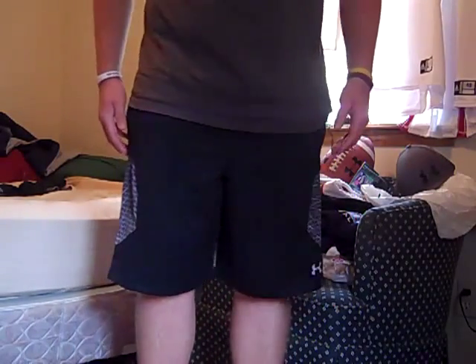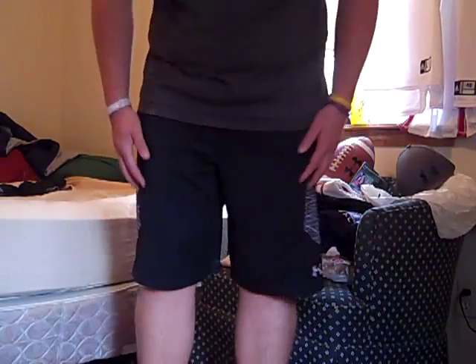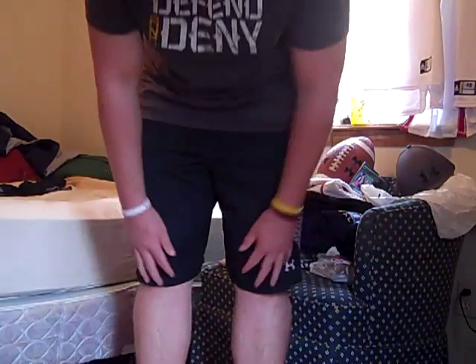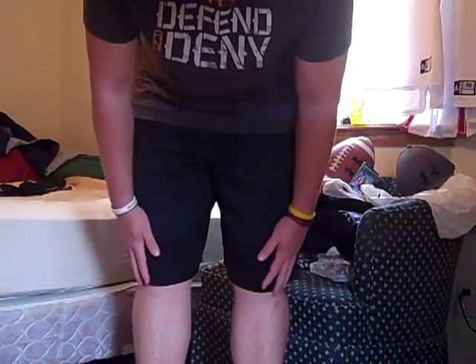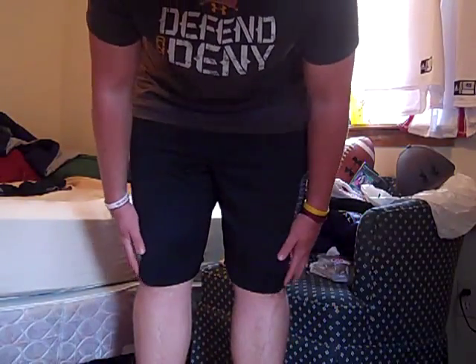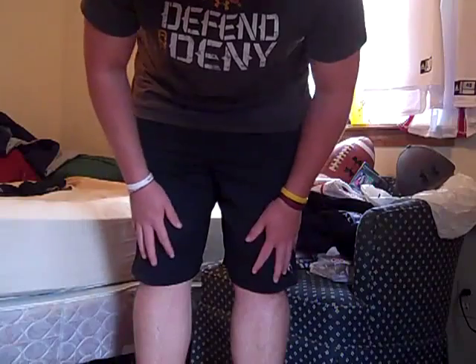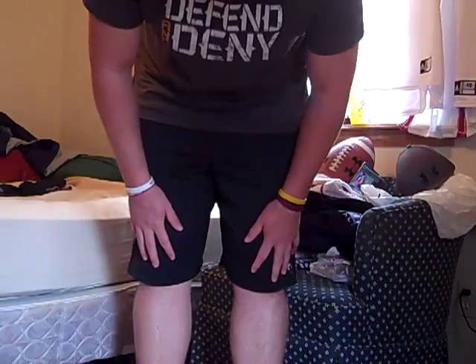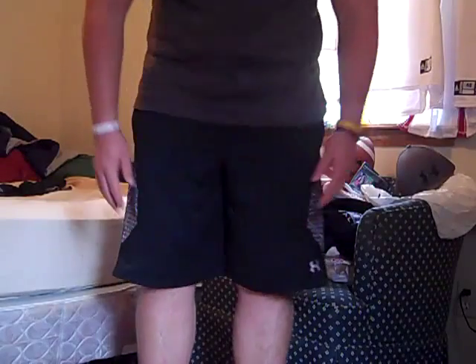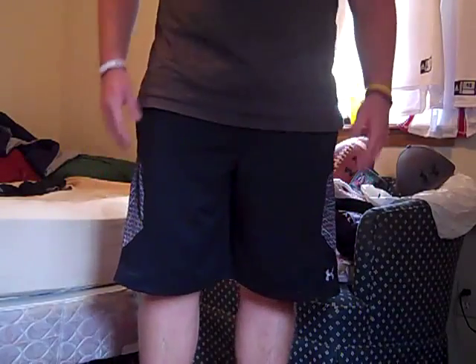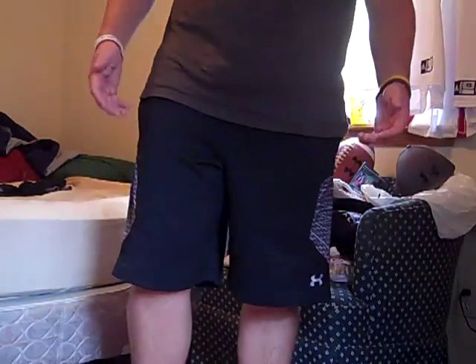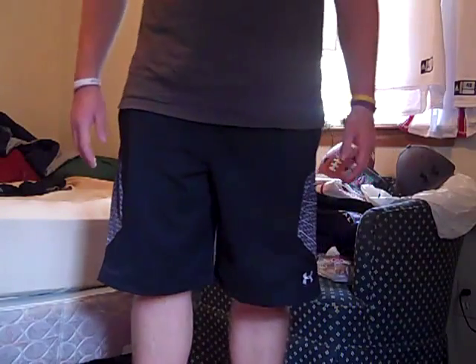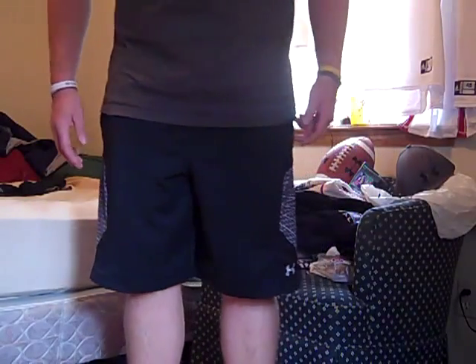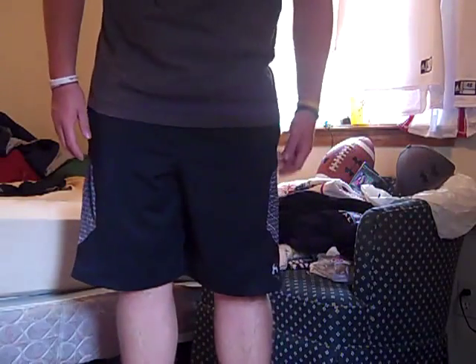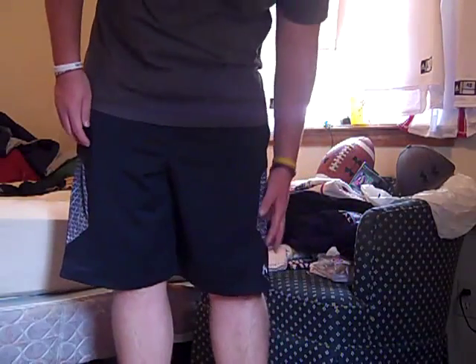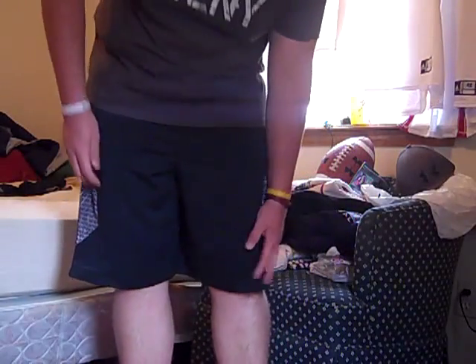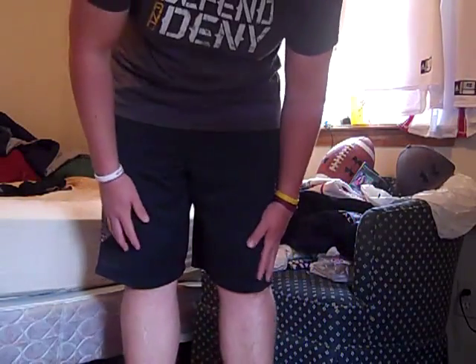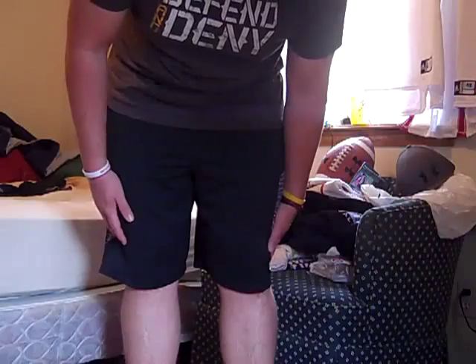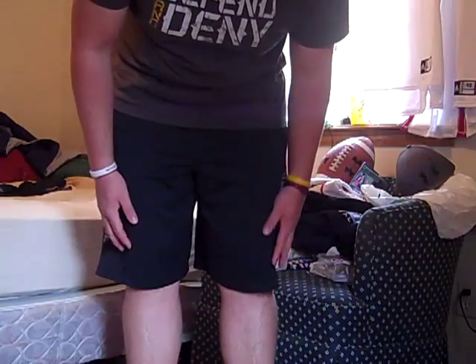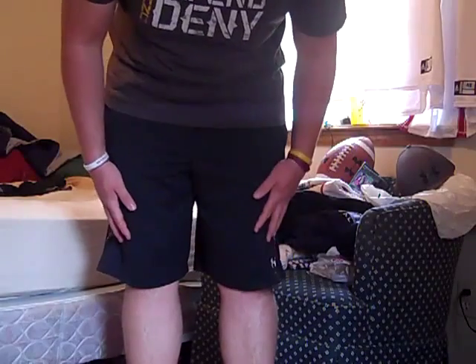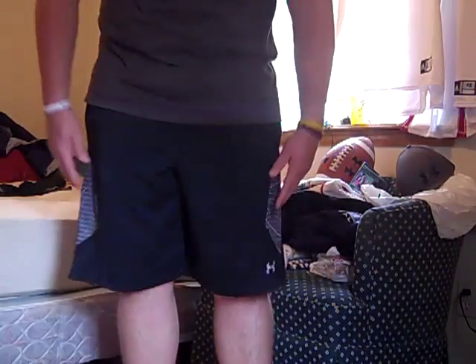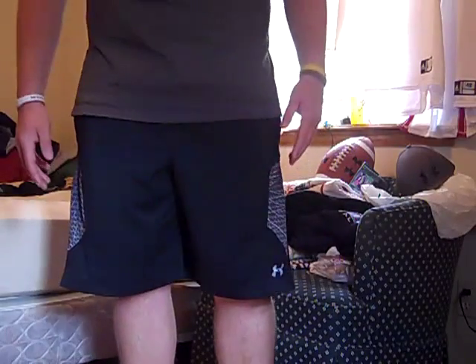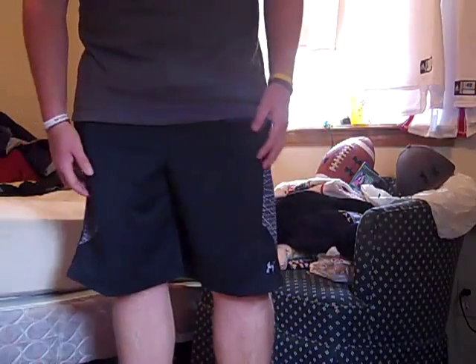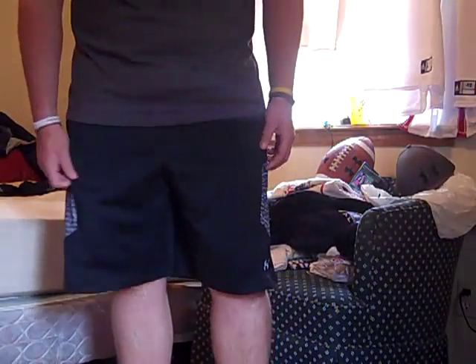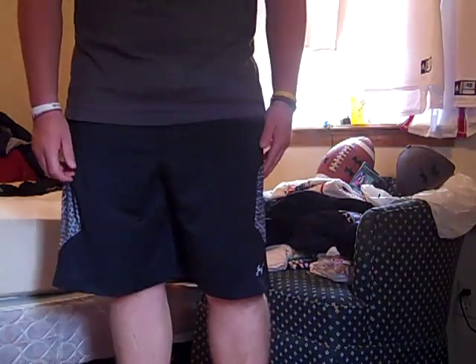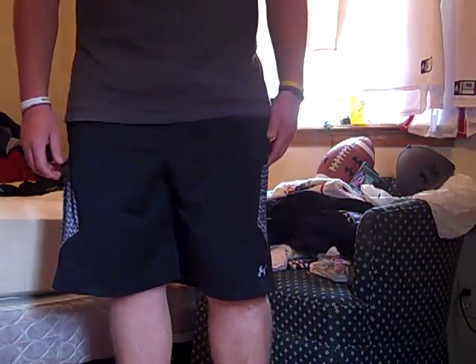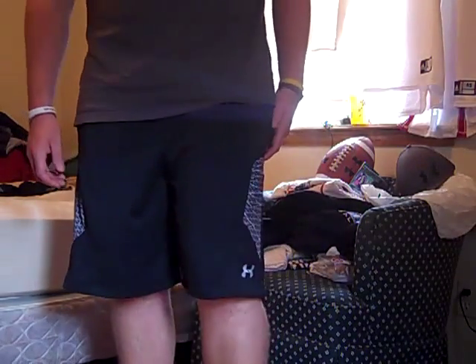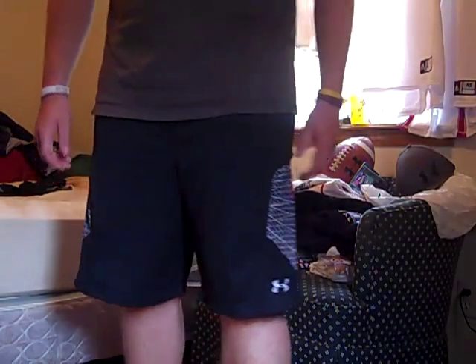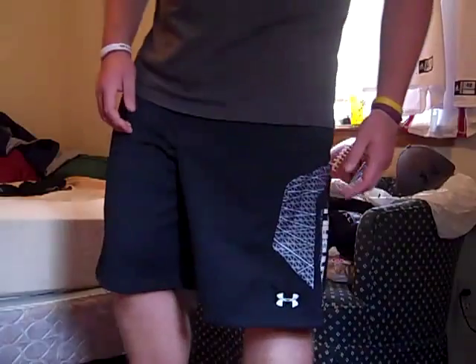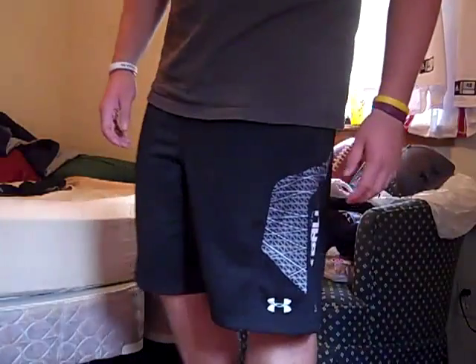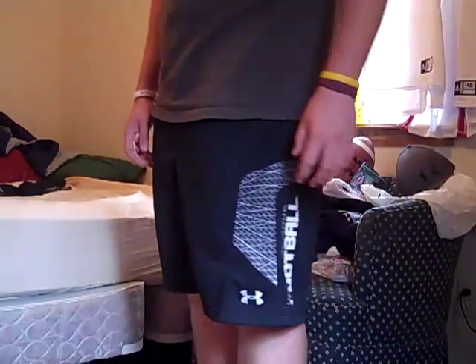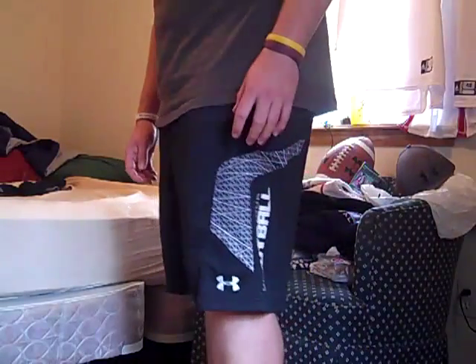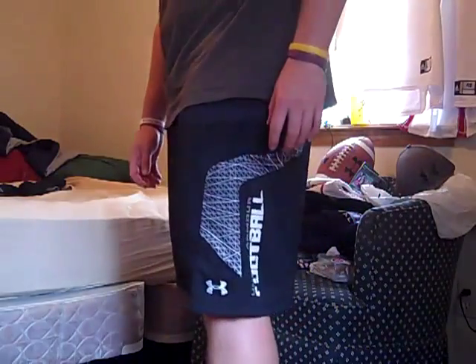As far as the length, they do go over my knees — not excessively like some basketball shorts can get, but these do have a really nice length. I think it's the perfect length to have. Like I said, it is a 10 and a half inch inseam.